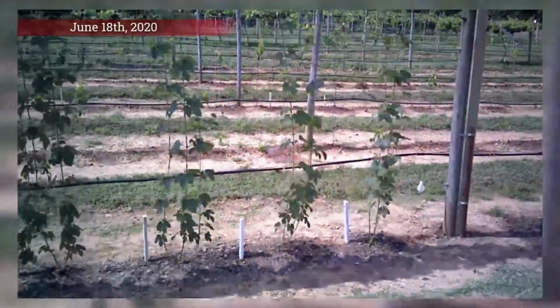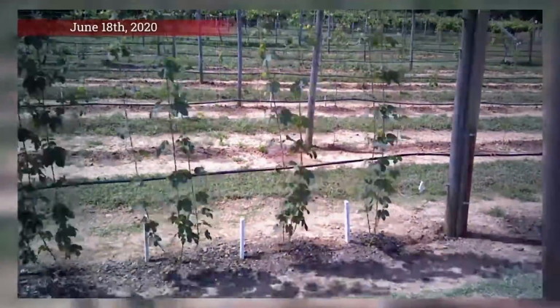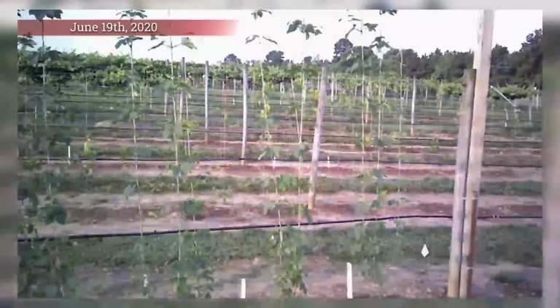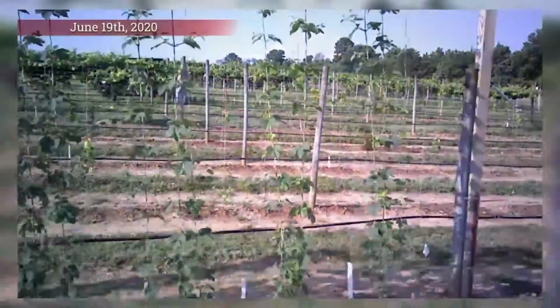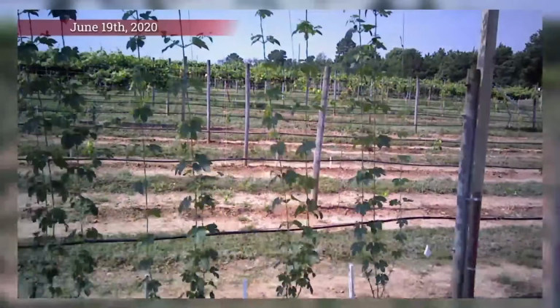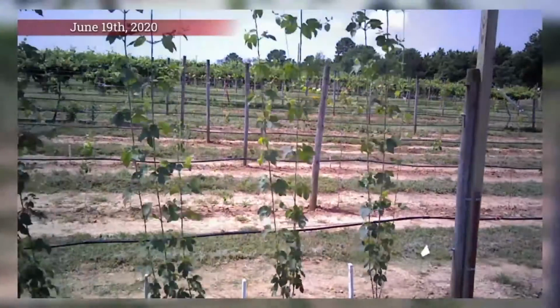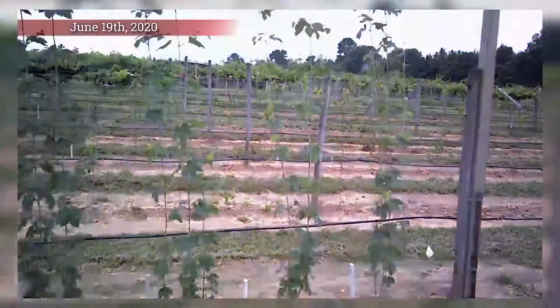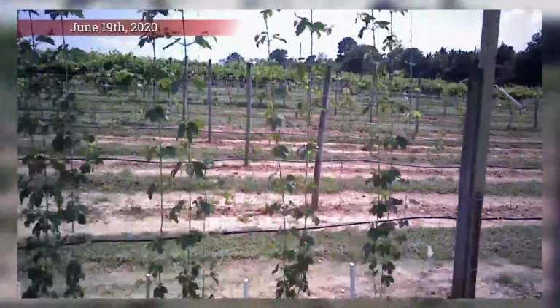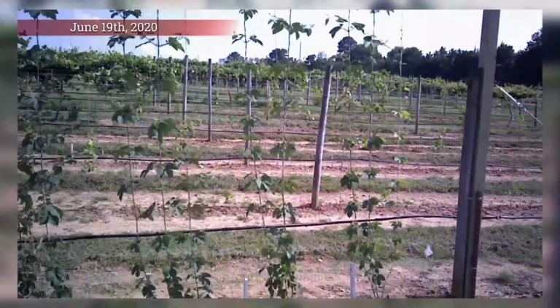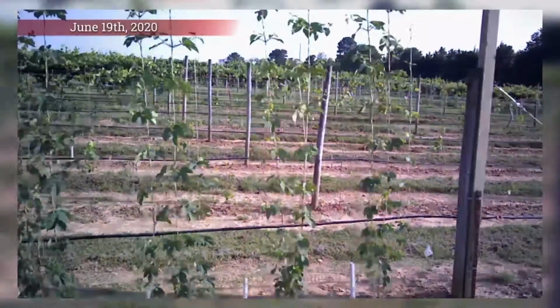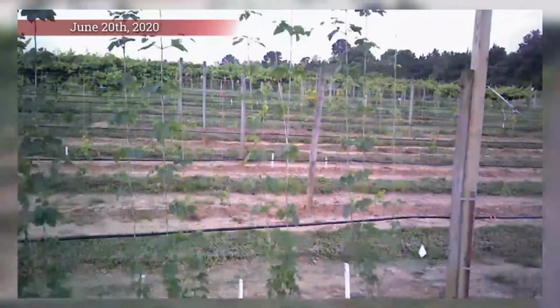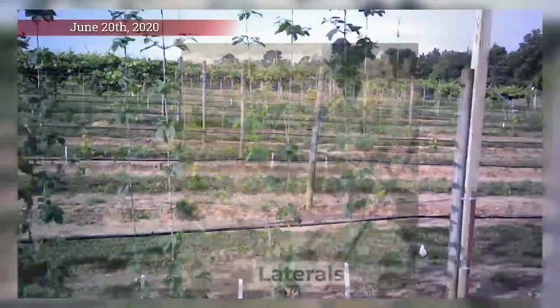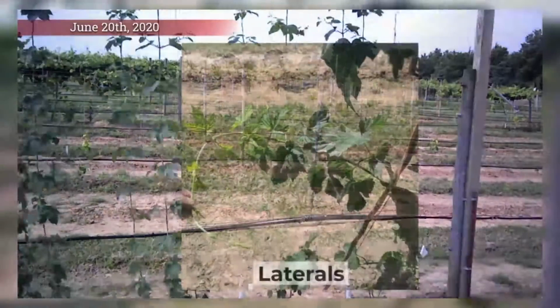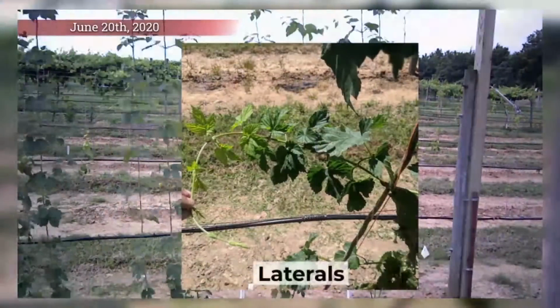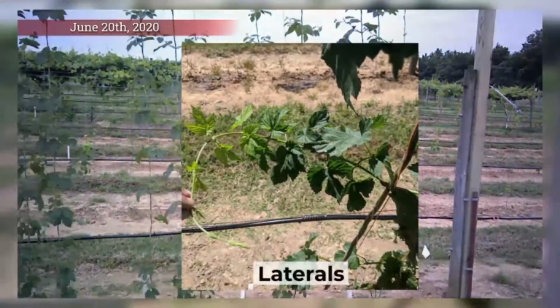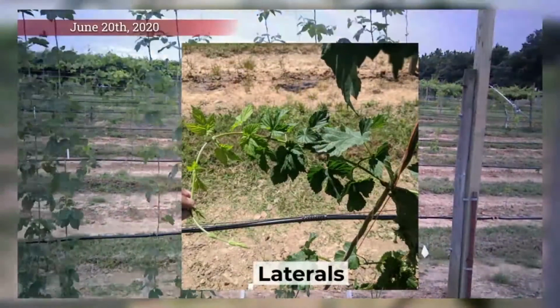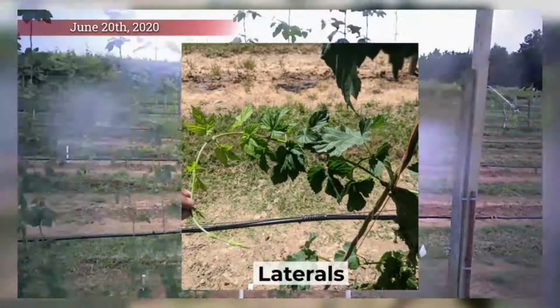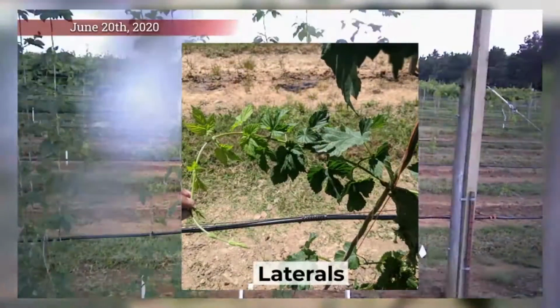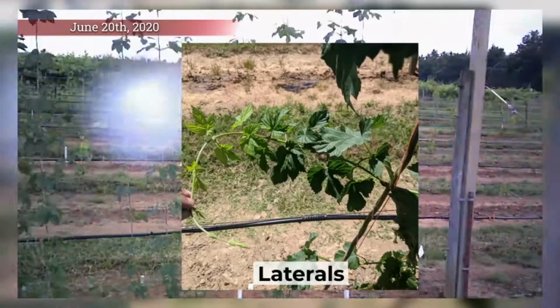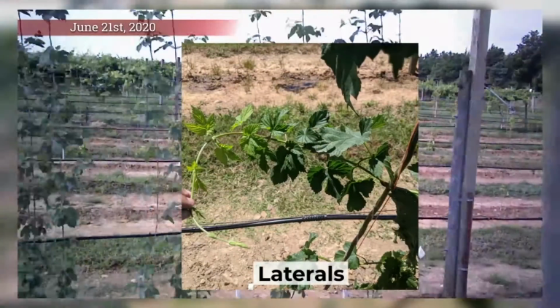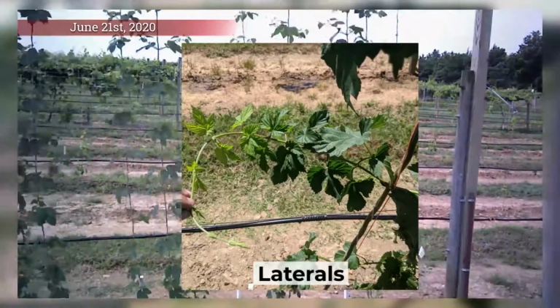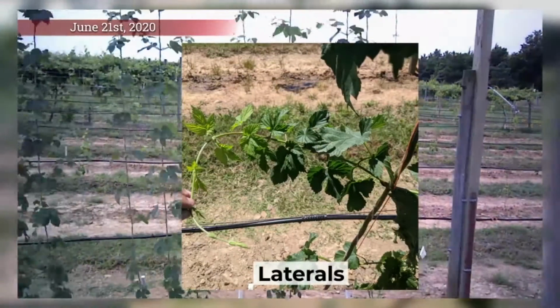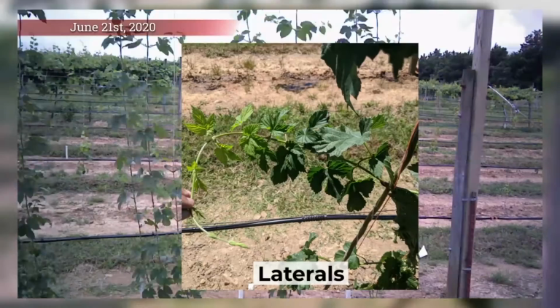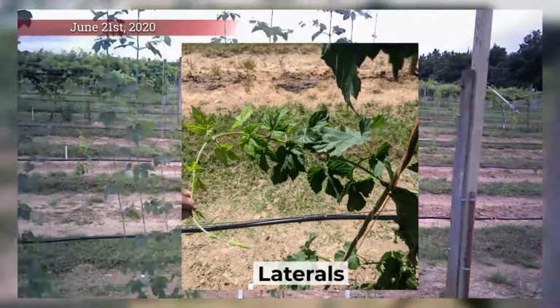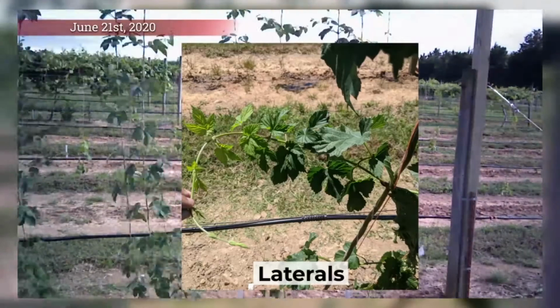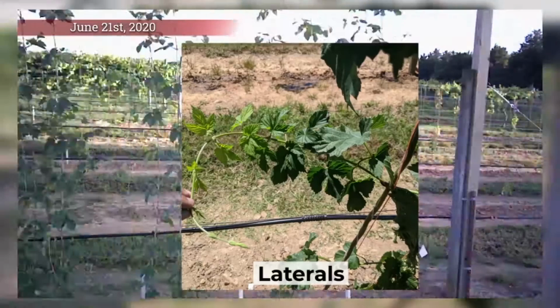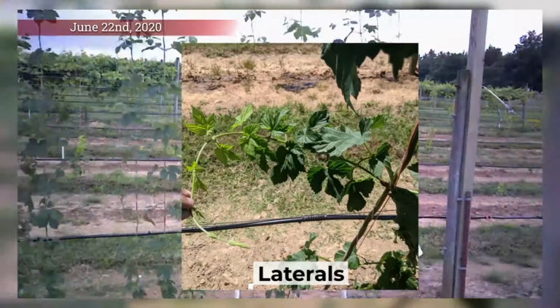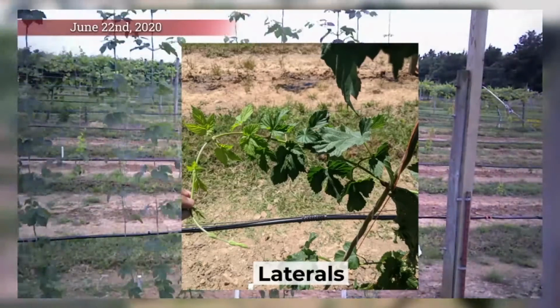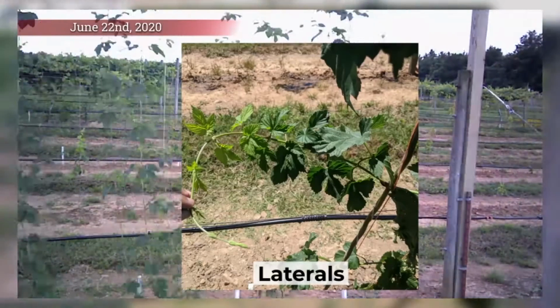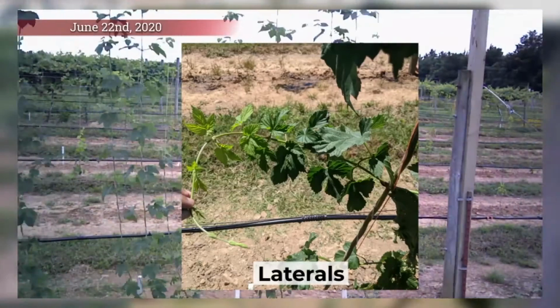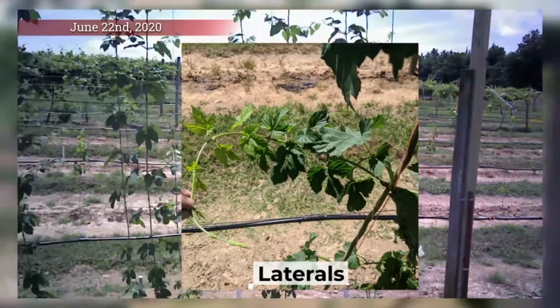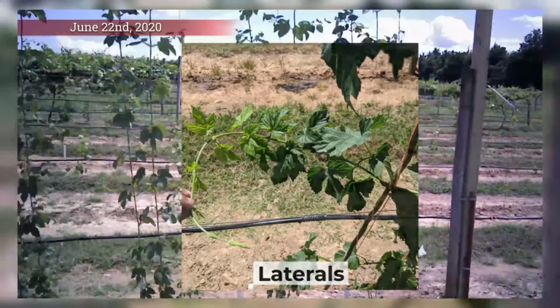As the plants grow, the main bine will produce side stems called laterals, and on these laterals is where the hops plant will produce flowers that later turn into the cones.